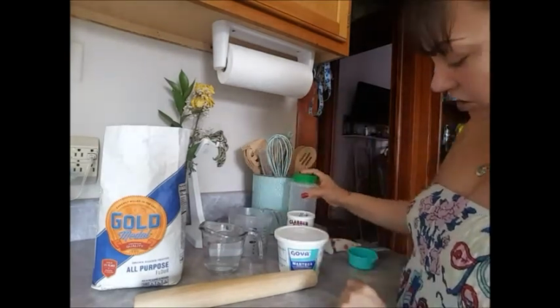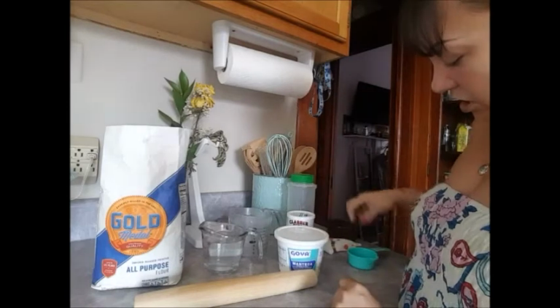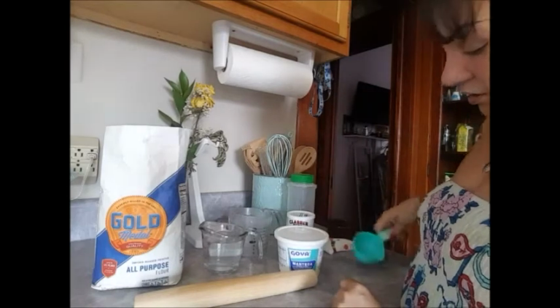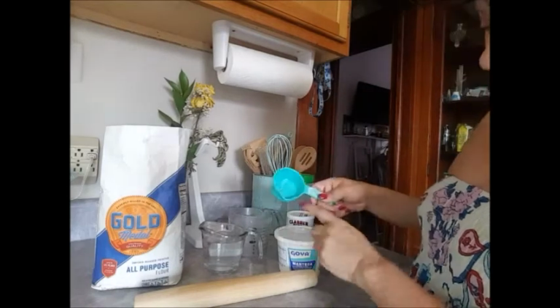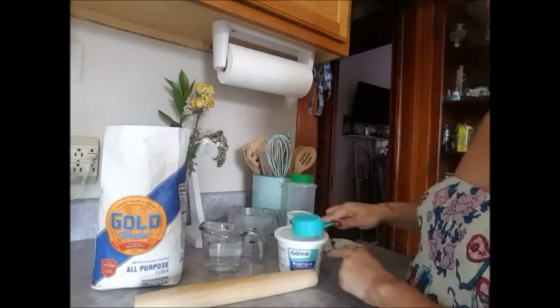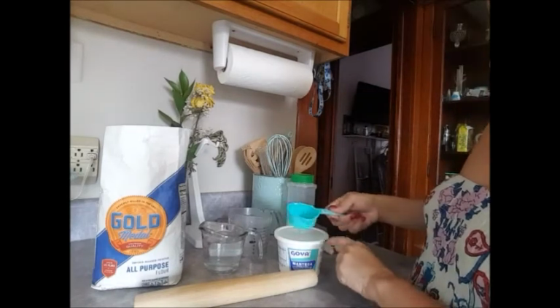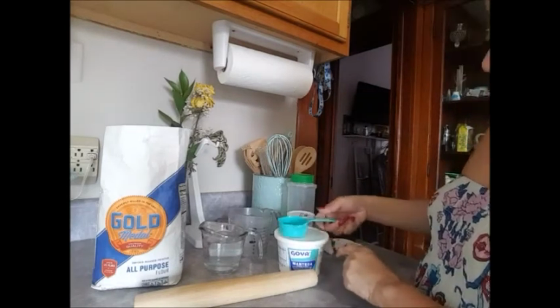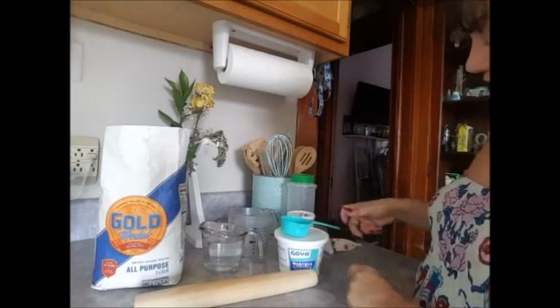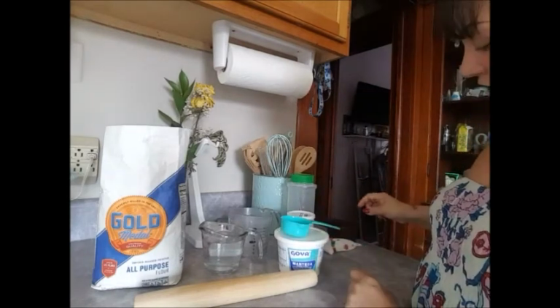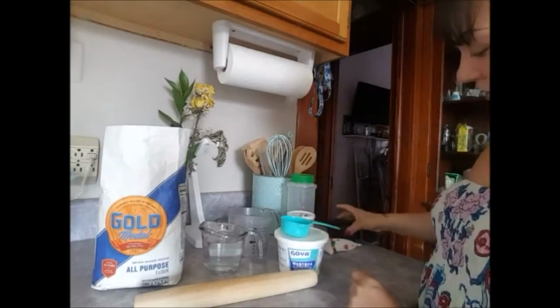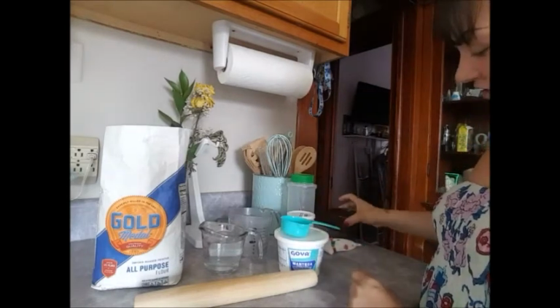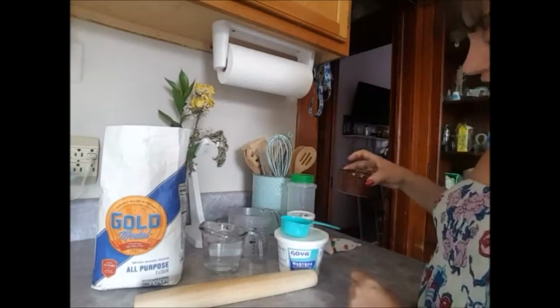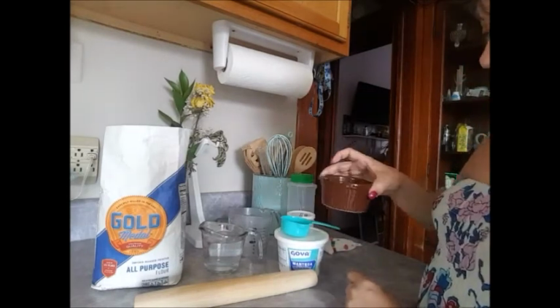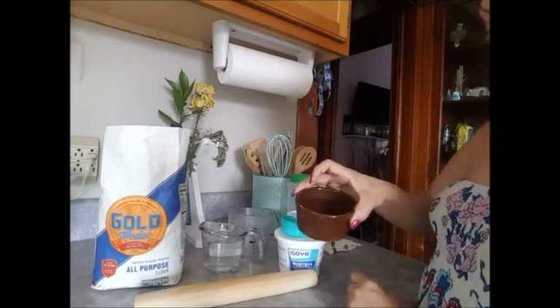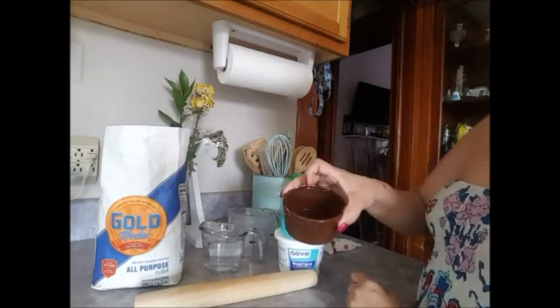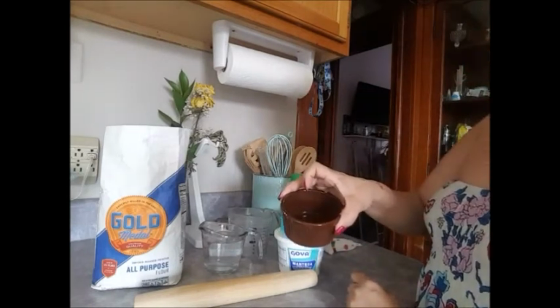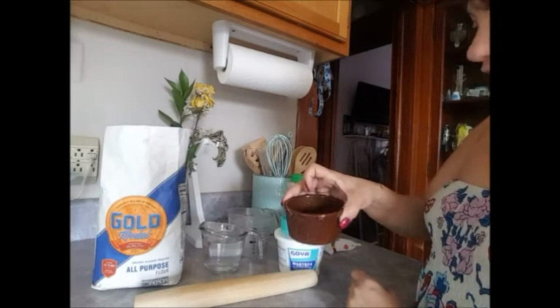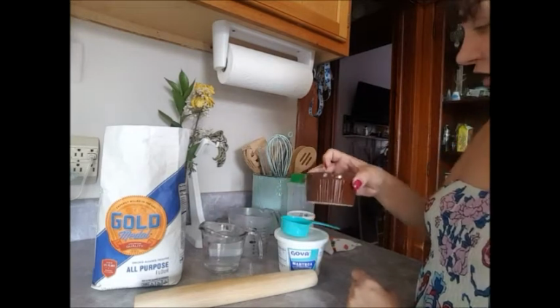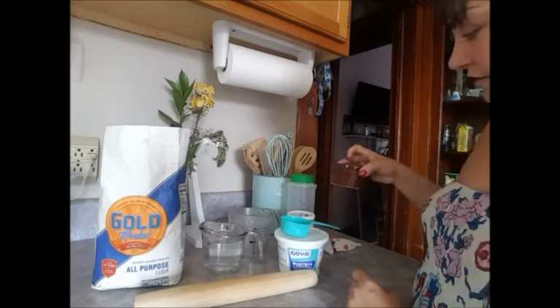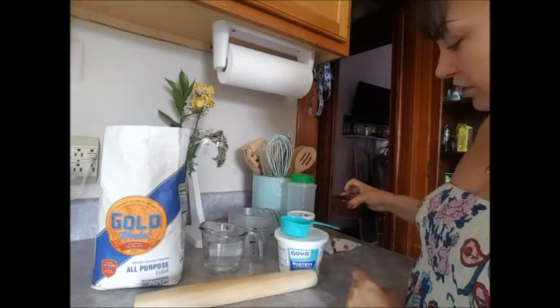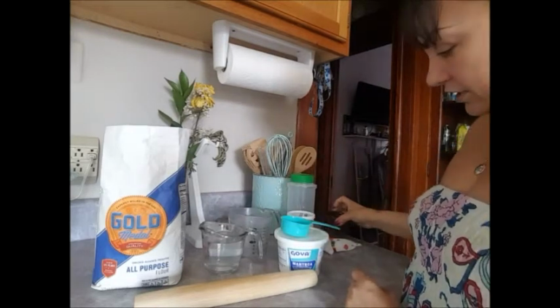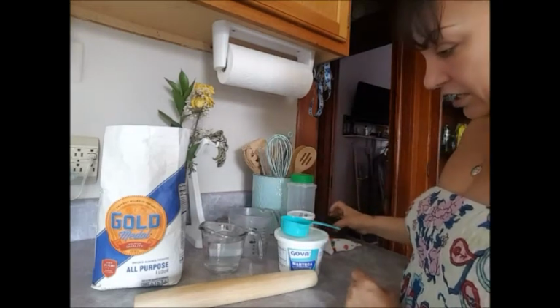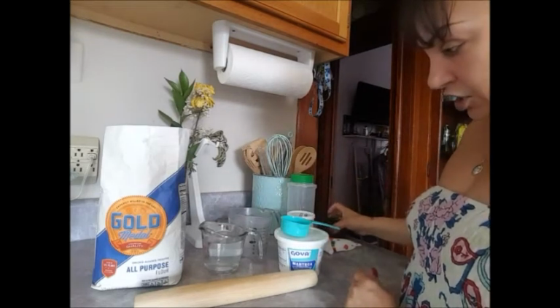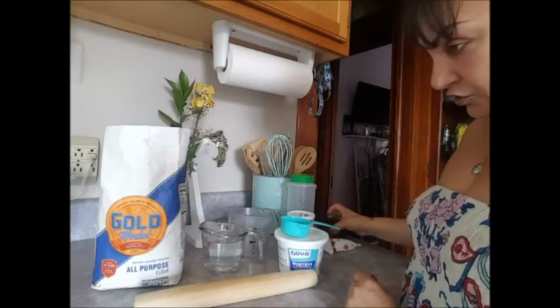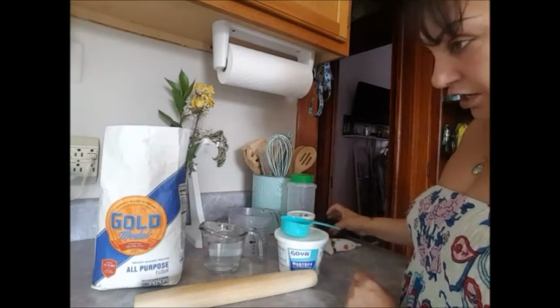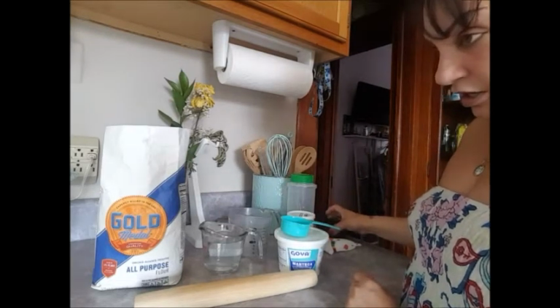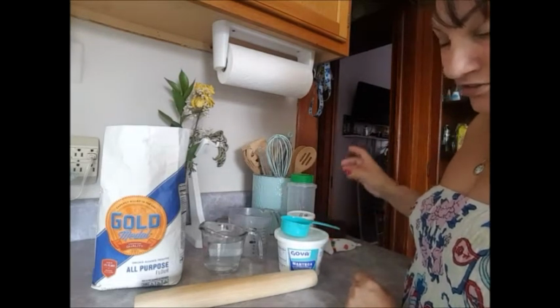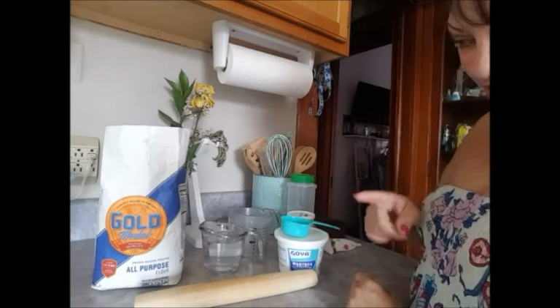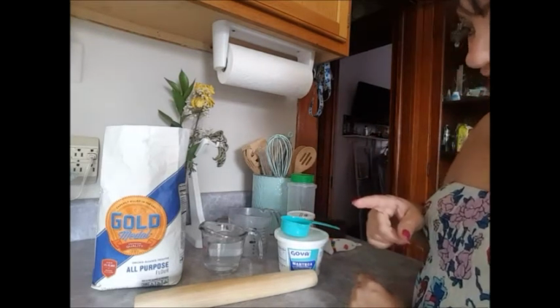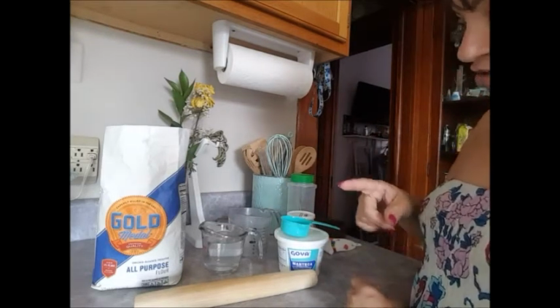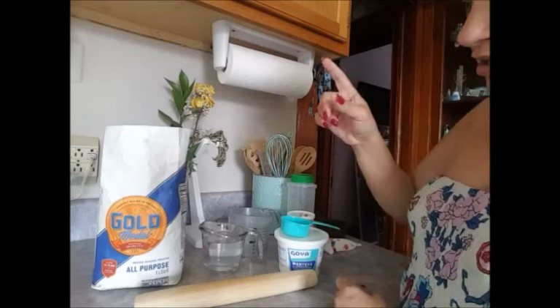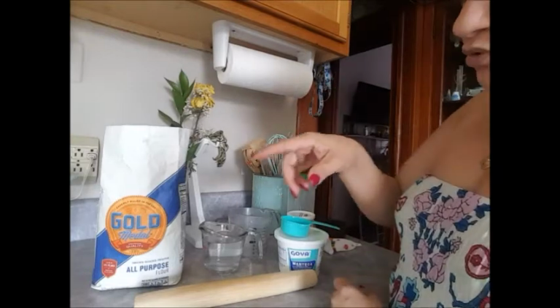Also two teaspoons of baking powder and one teaspoon of salt. I have the one-third cup of lard ready, and I have an extra little bit of hot water on the side in case I need it.